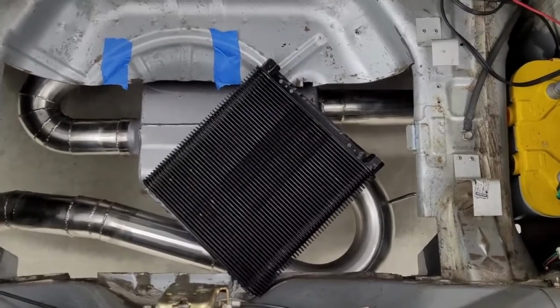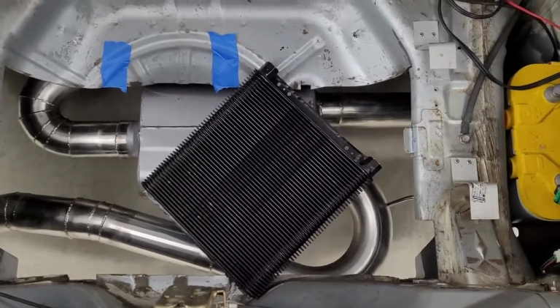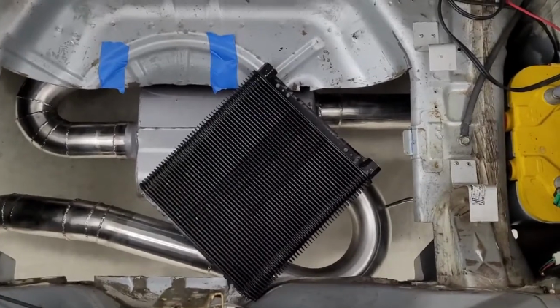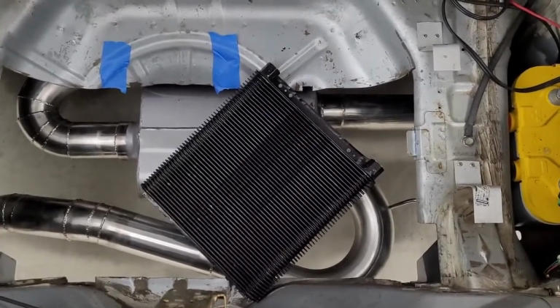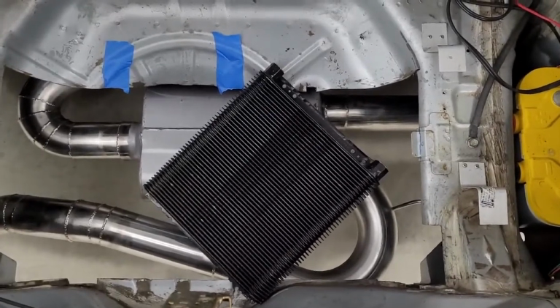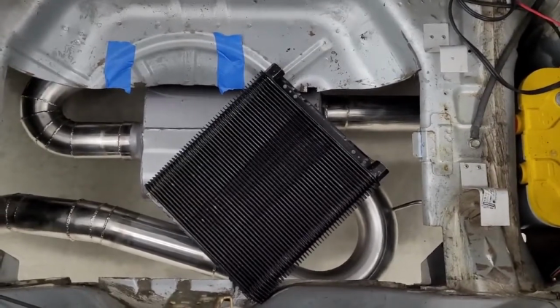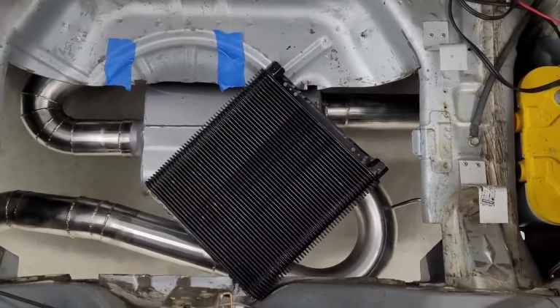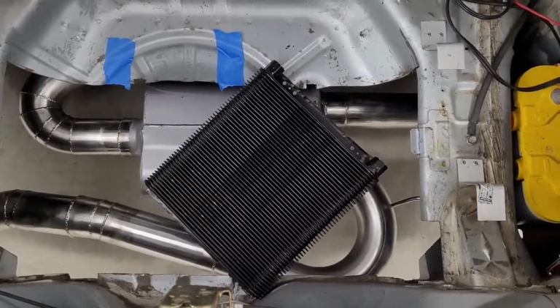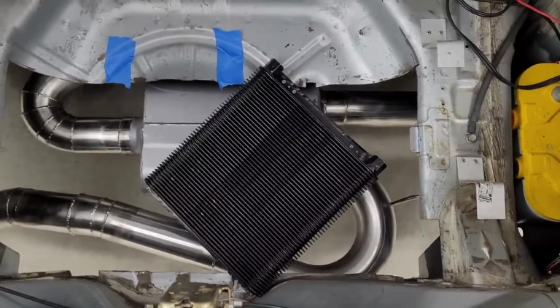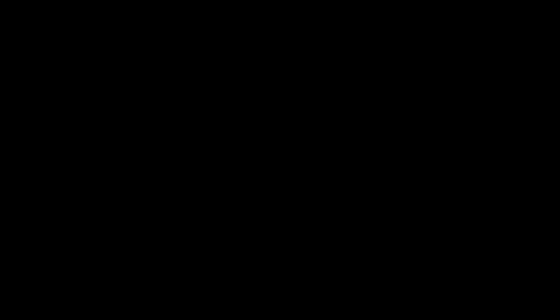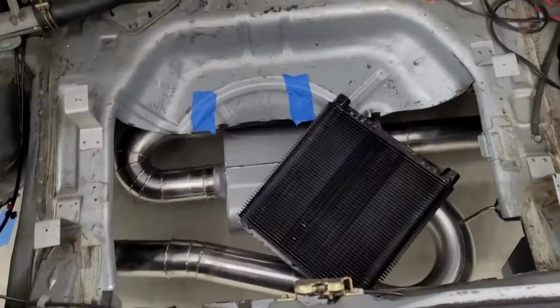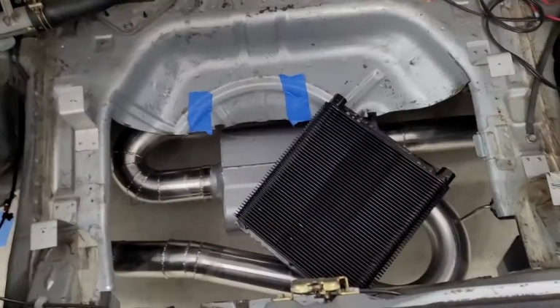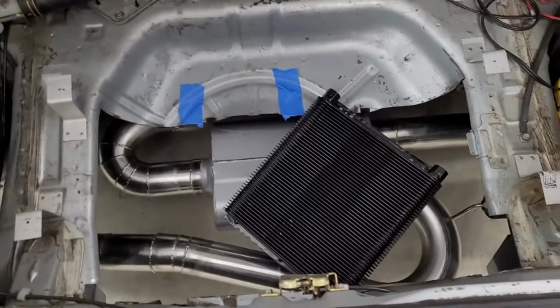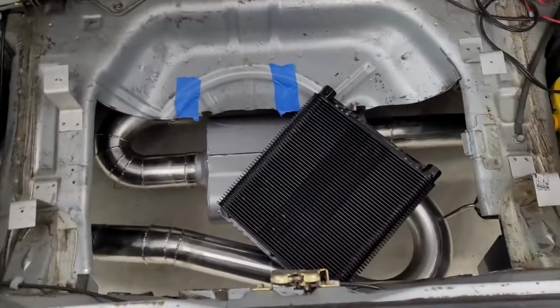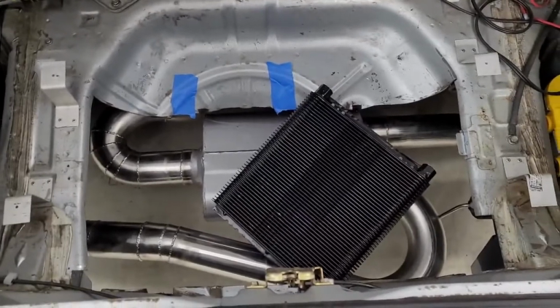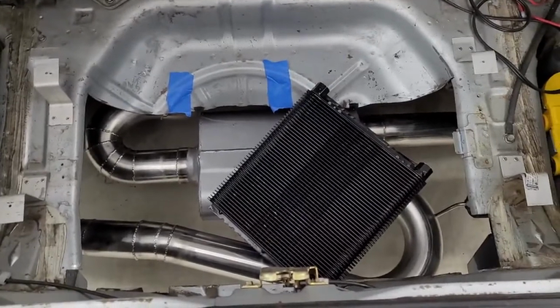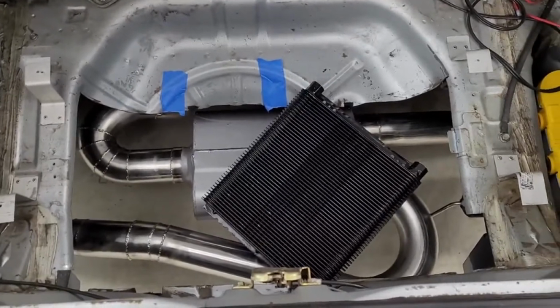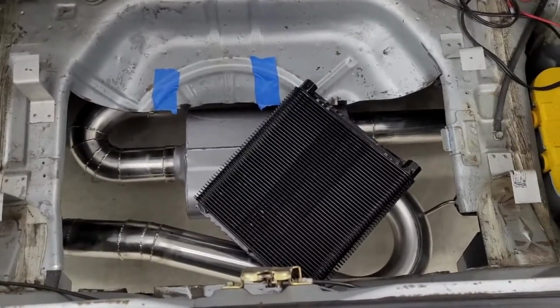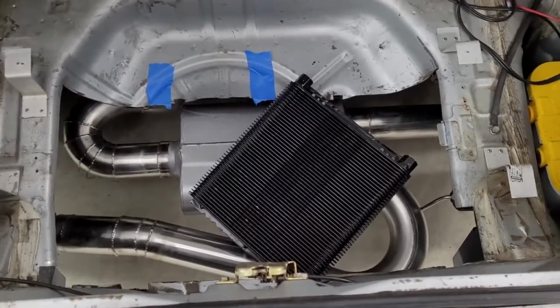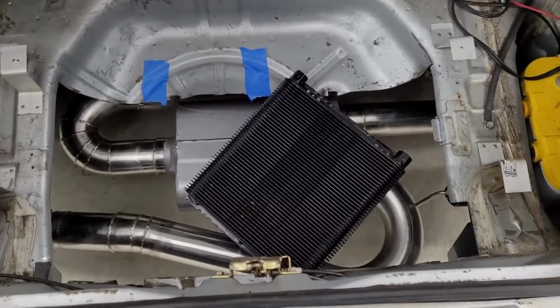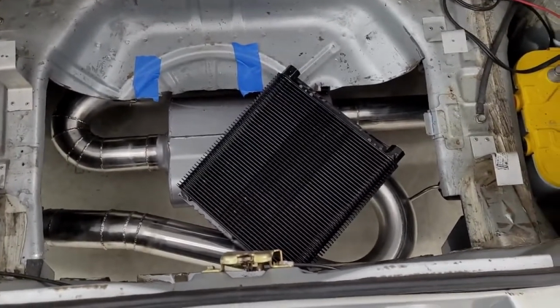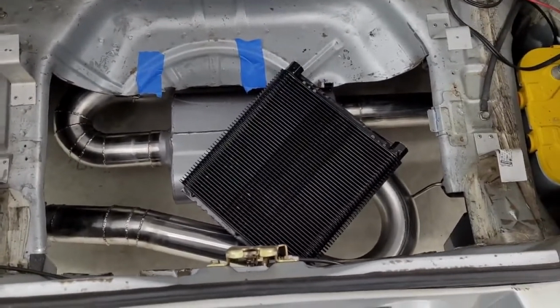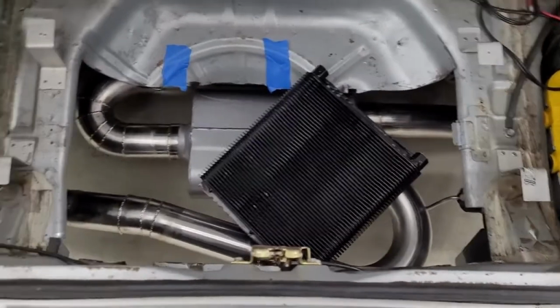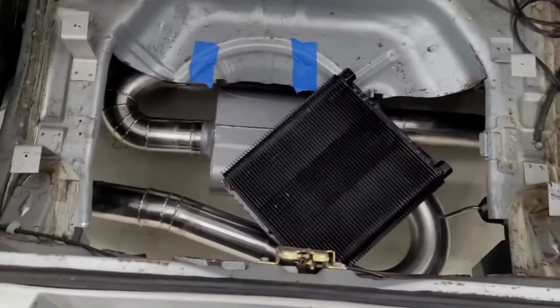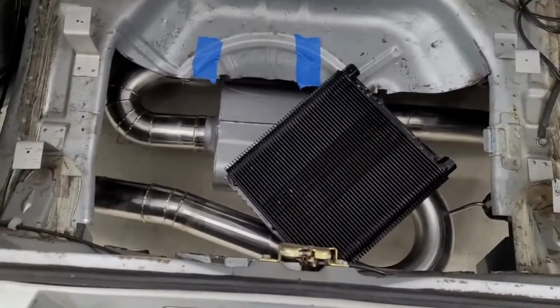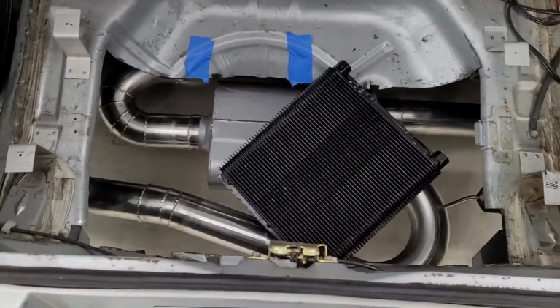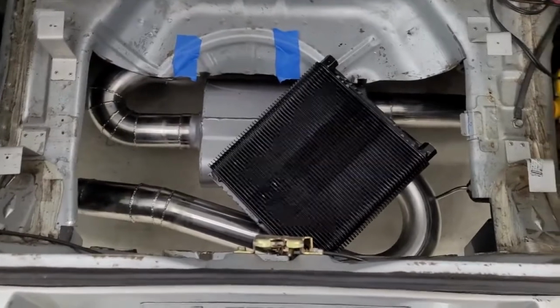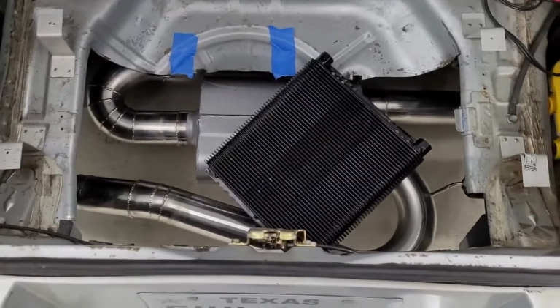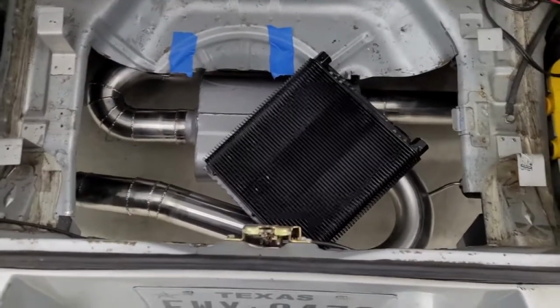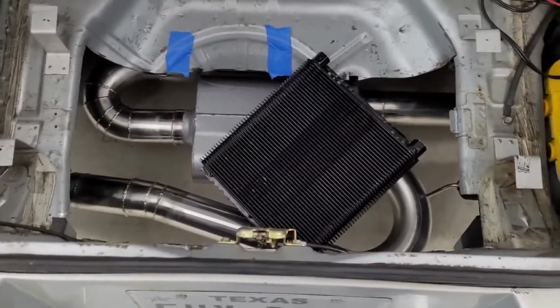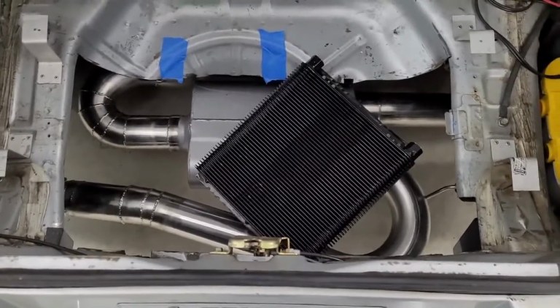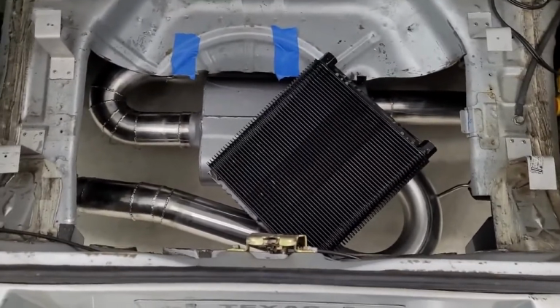I haven't ruled it out, but we are going to consider some other options. So here's kind of what we're thinking — we're going to run this heat exchanger back here, and you can see there's a big opening in the trunk where we used to have the AC condenser.